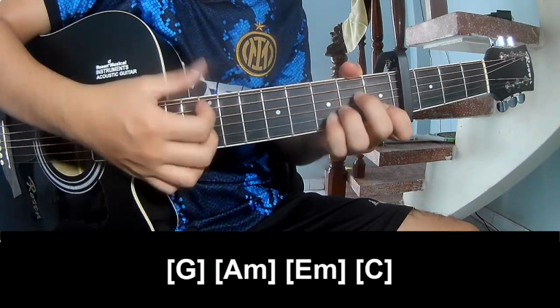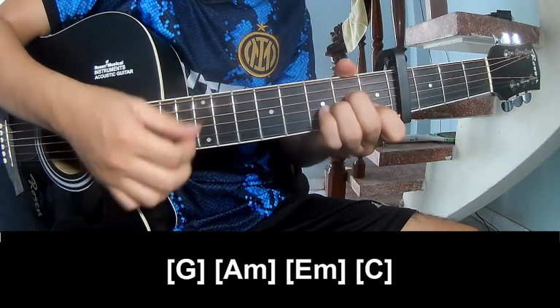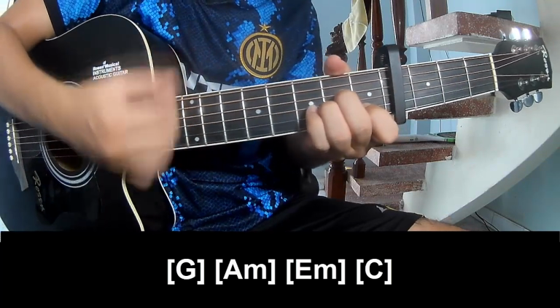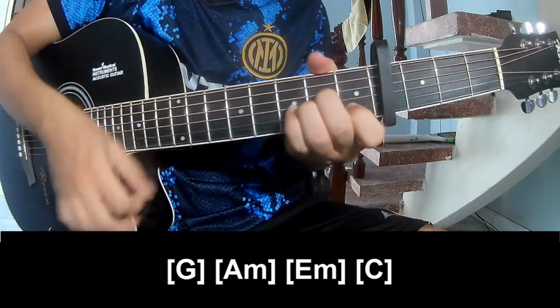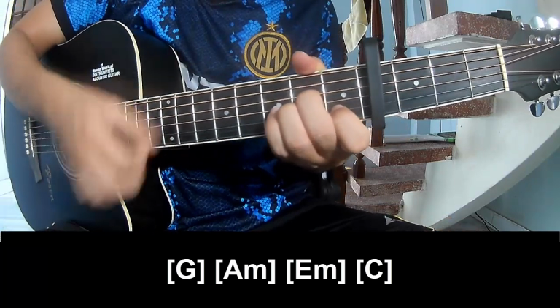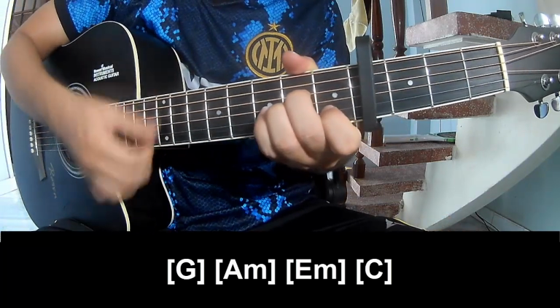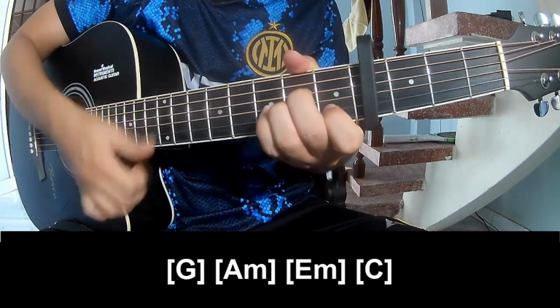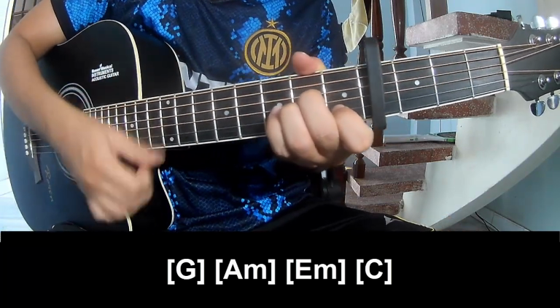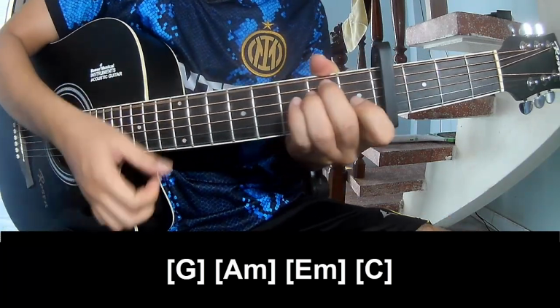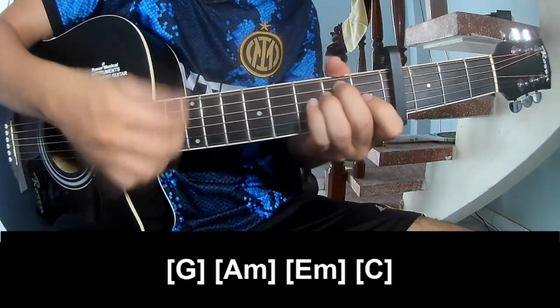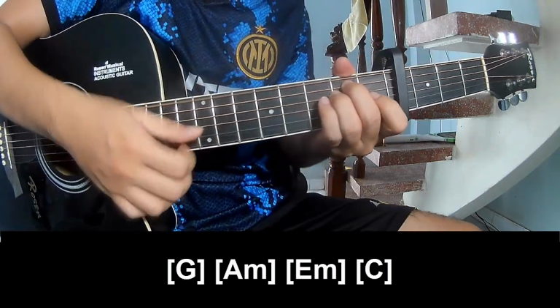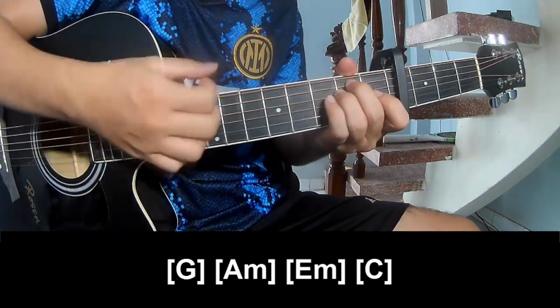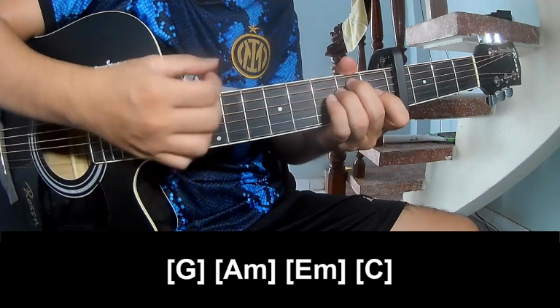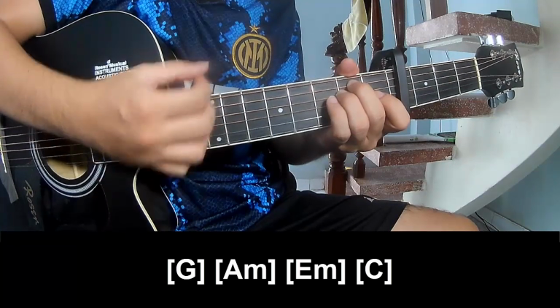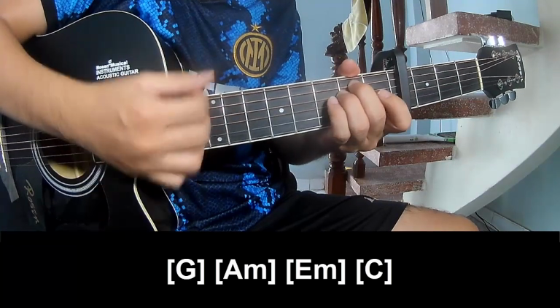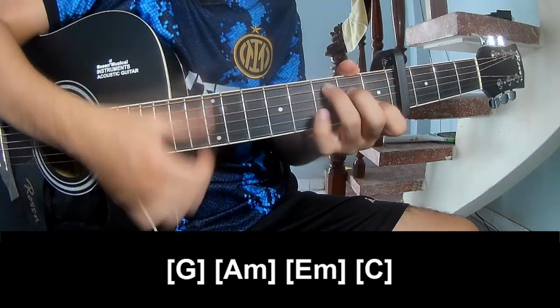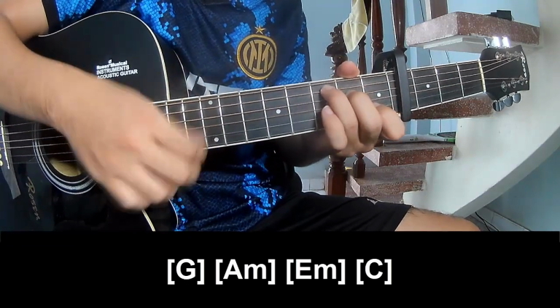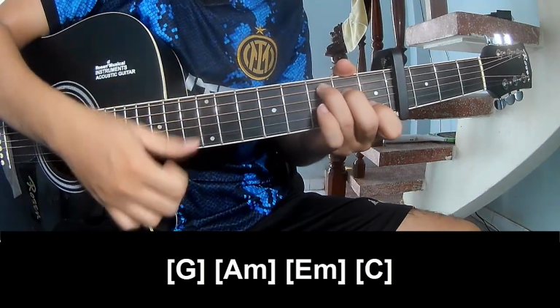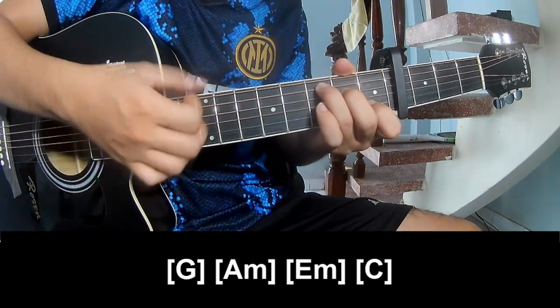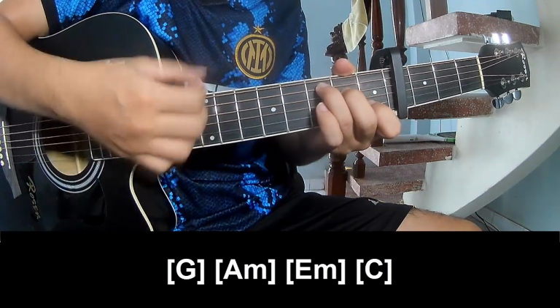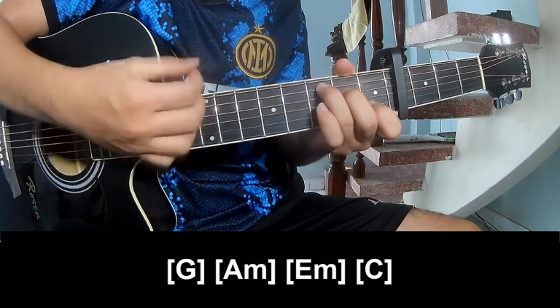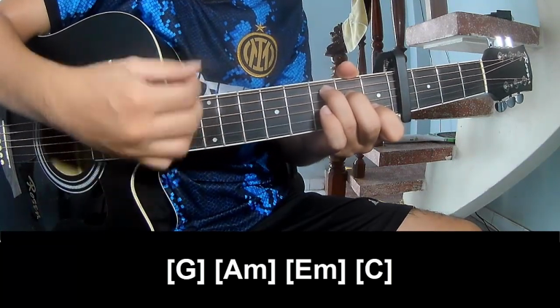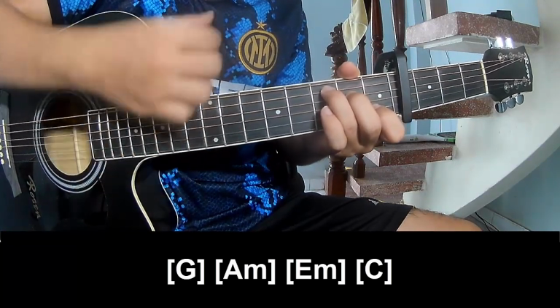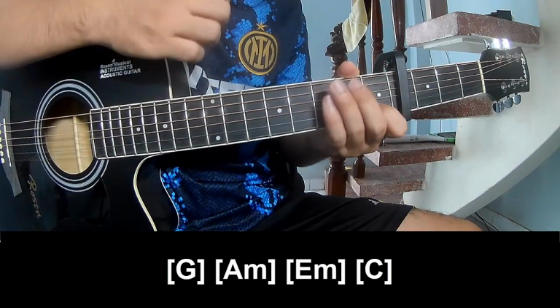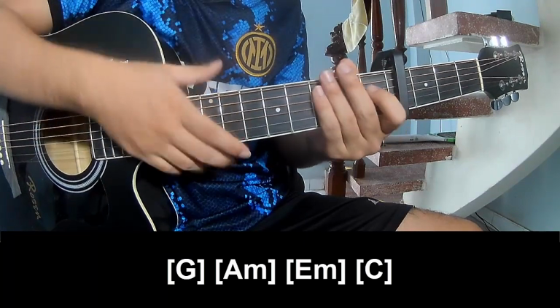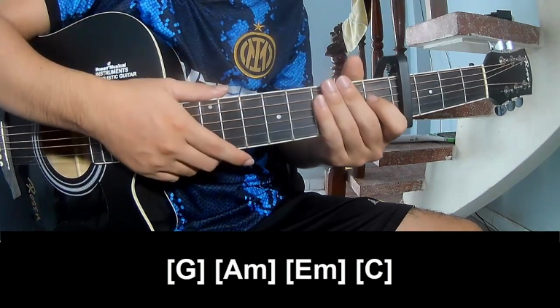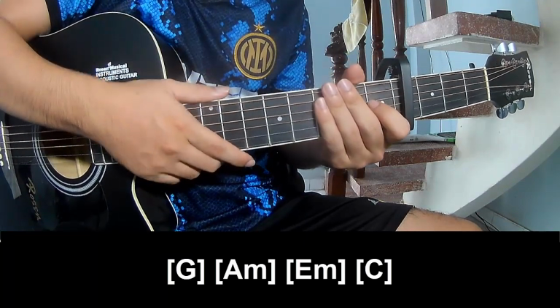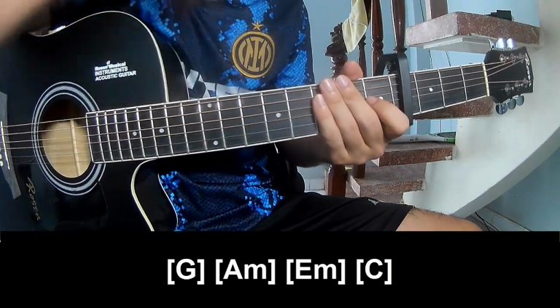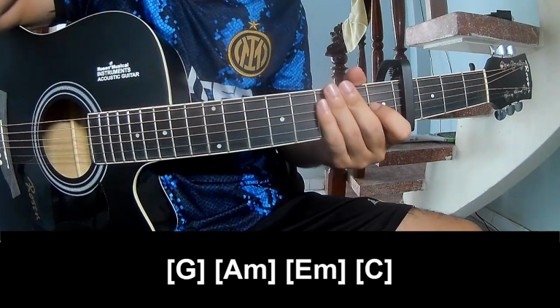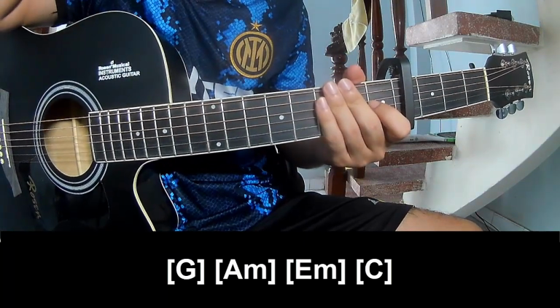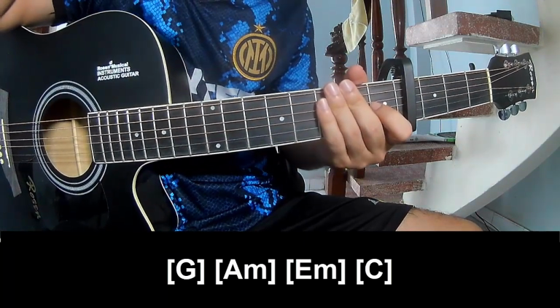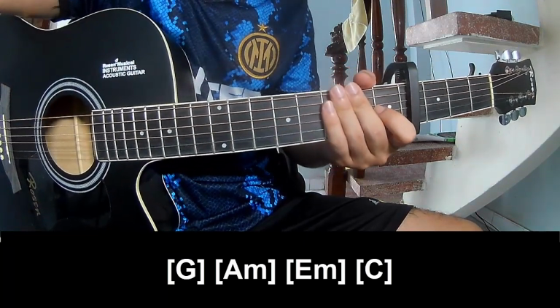Am, Em, Em. The system is the same way for the verse. Thank you for watching and see you again. Bye bye.